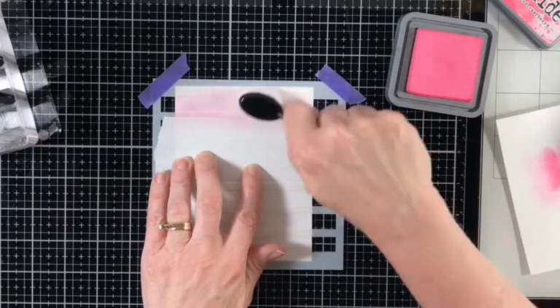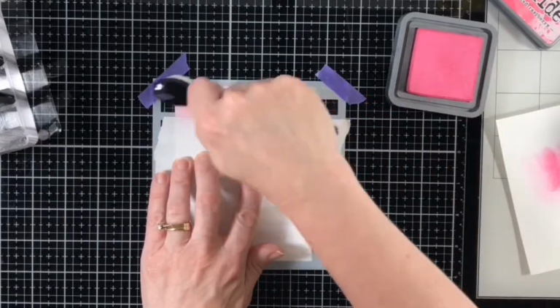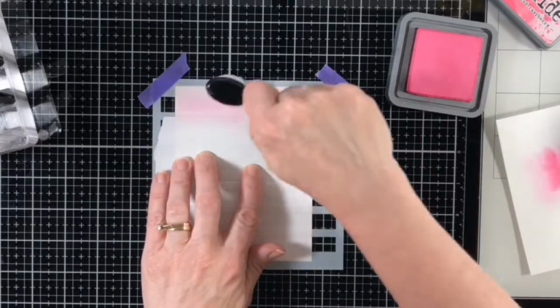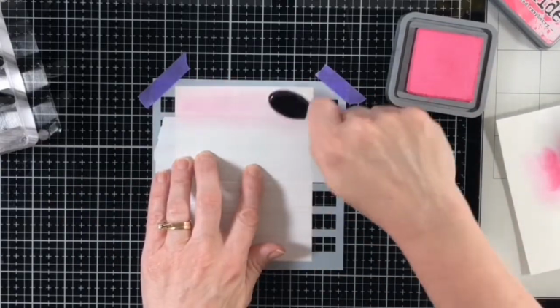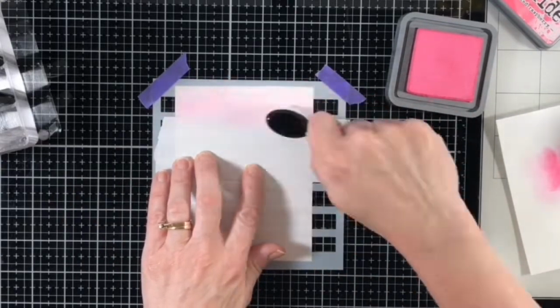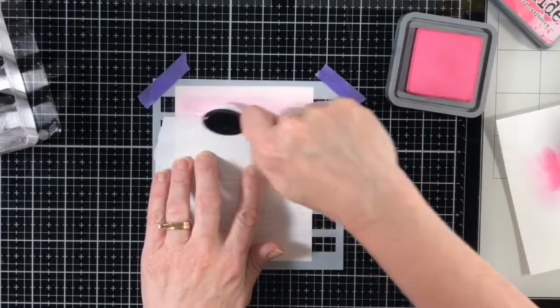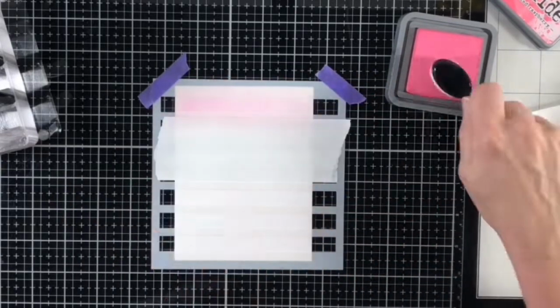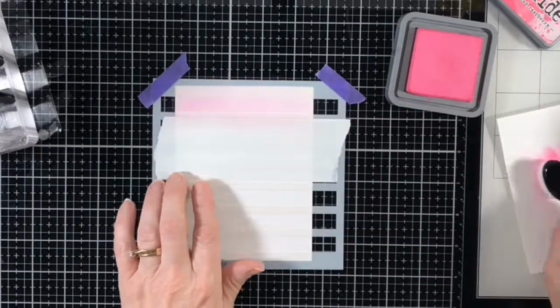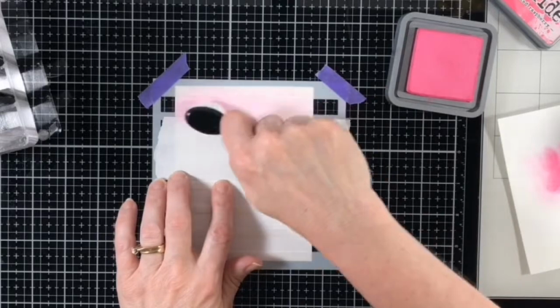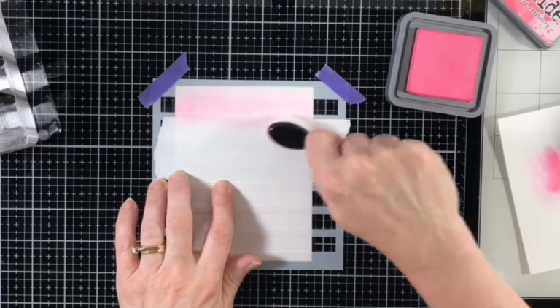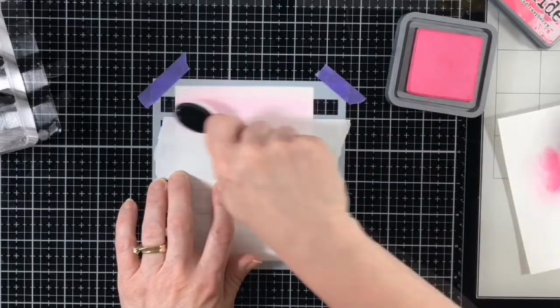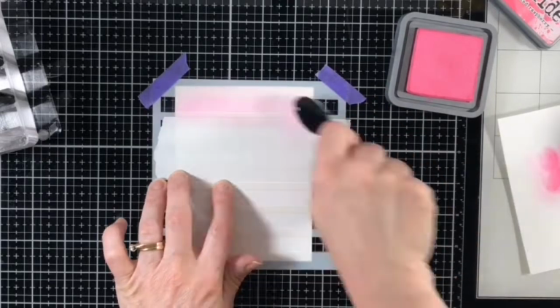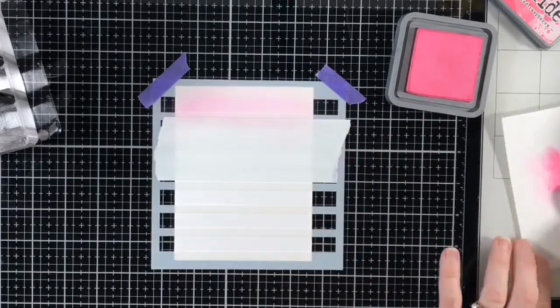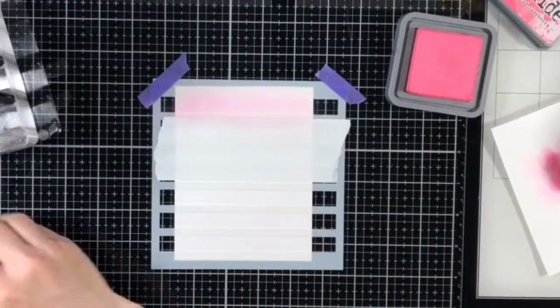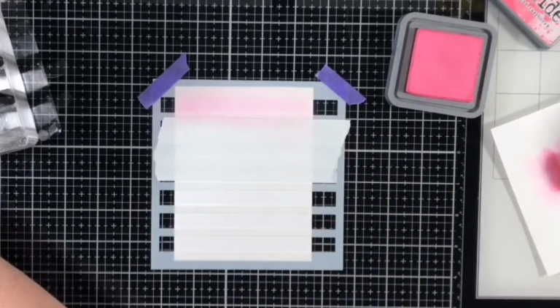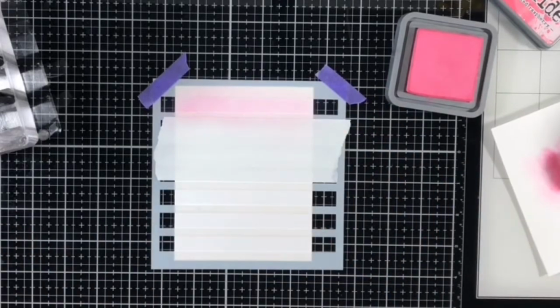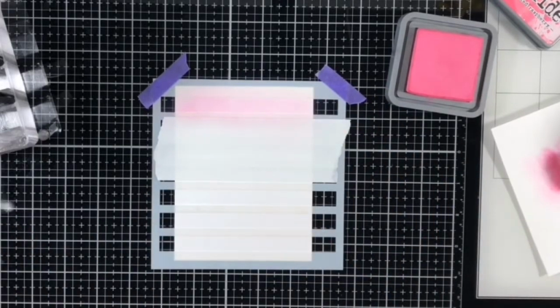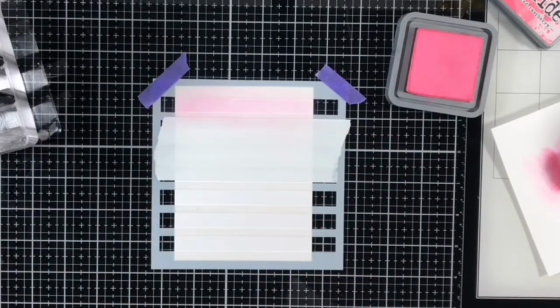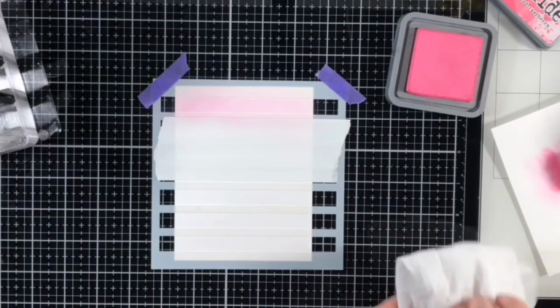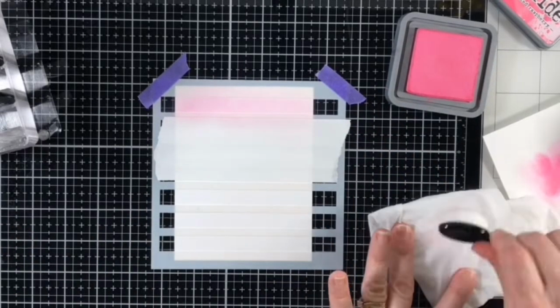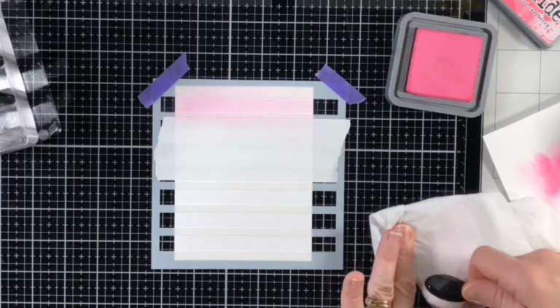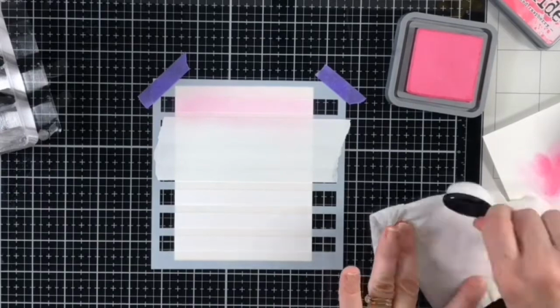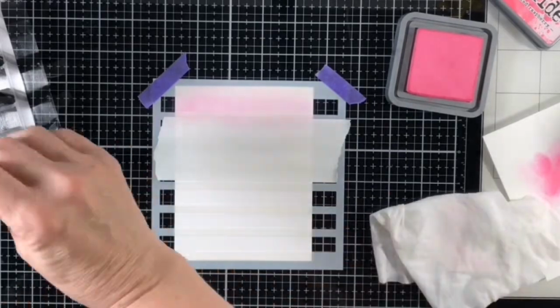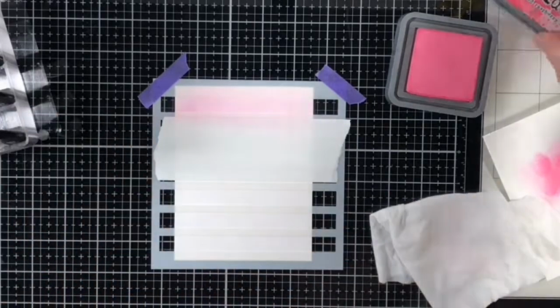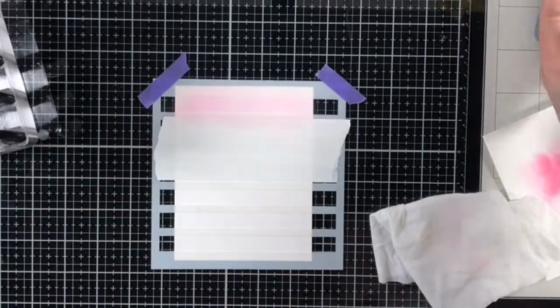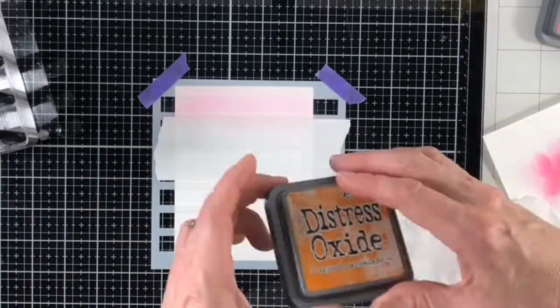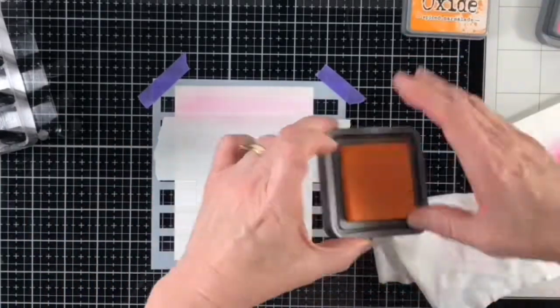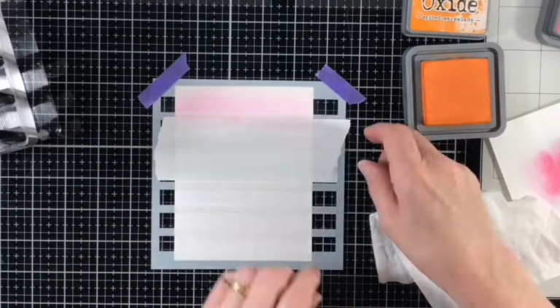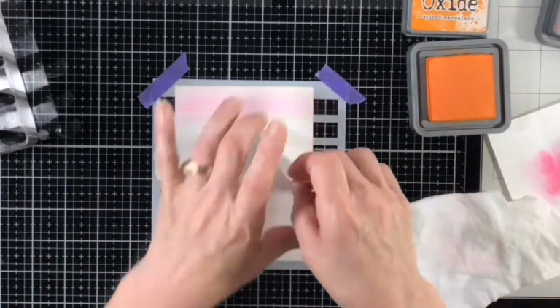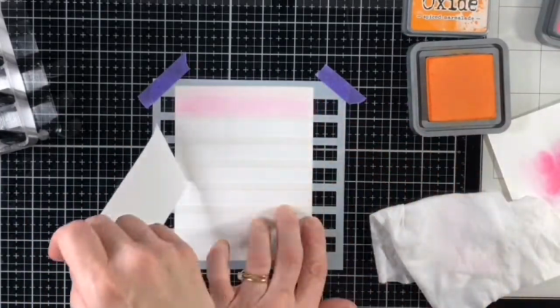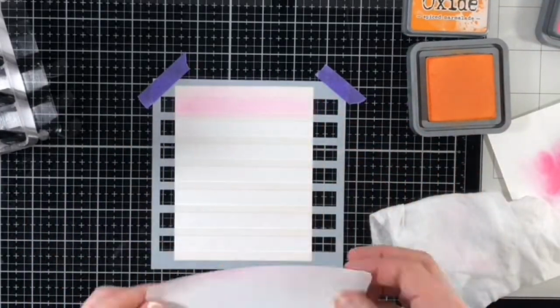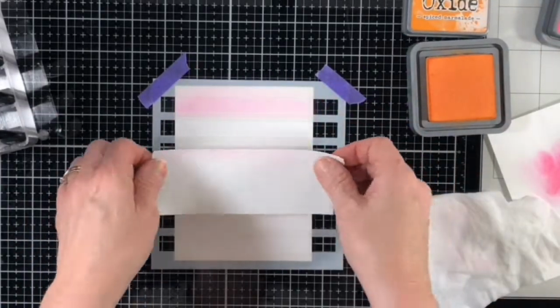I sprayed a generous amount of Pixi Spray onto the back of the stencil, which is a temporary adhesive that keeps your stencil from shifting around while you're using it. I put a couple pieces of purple tape on the upper corners just for a little bit of extra protection.